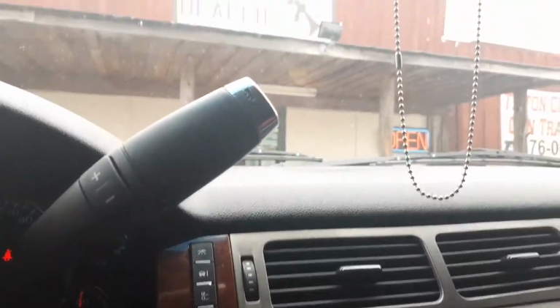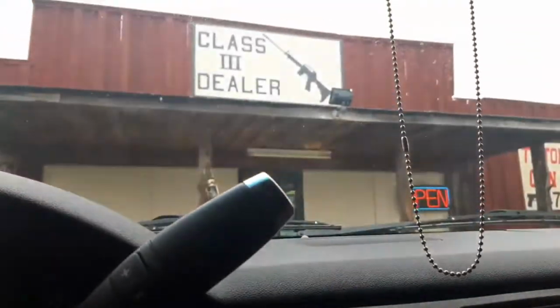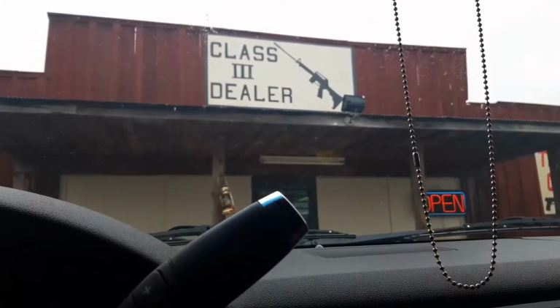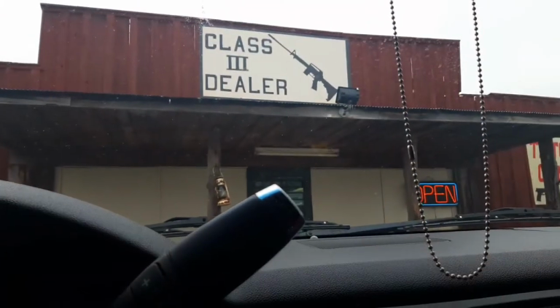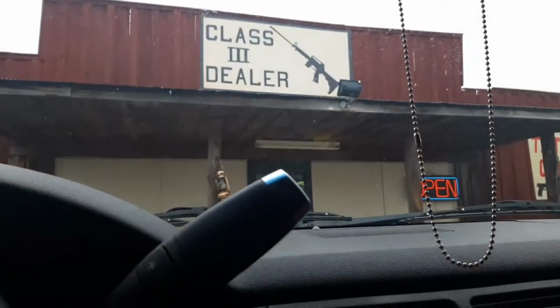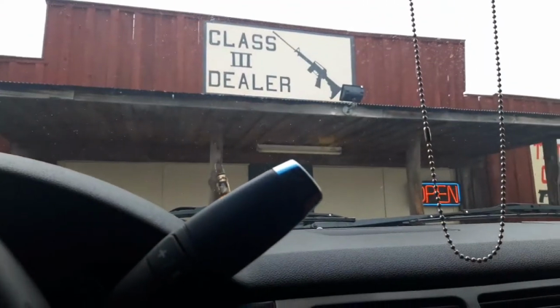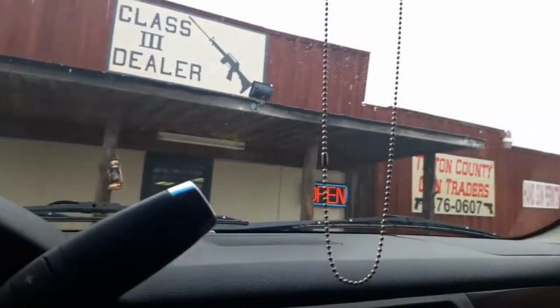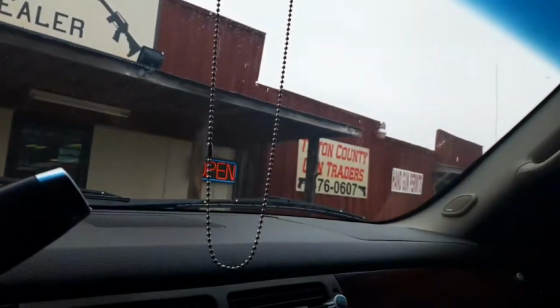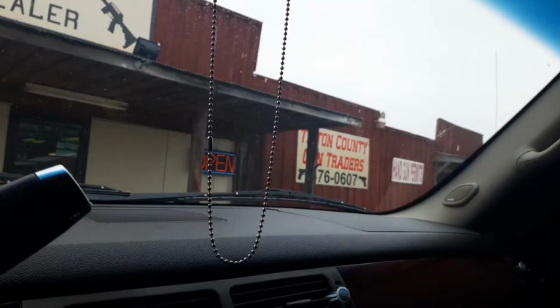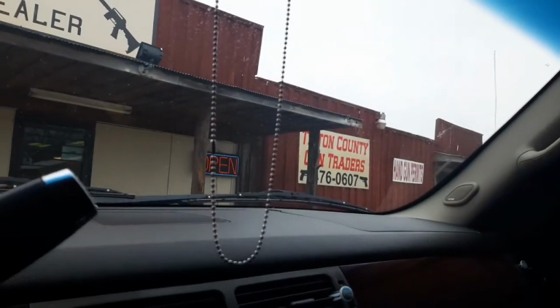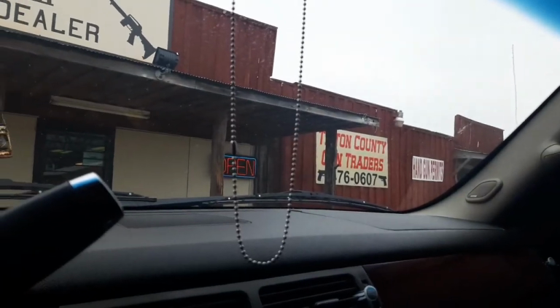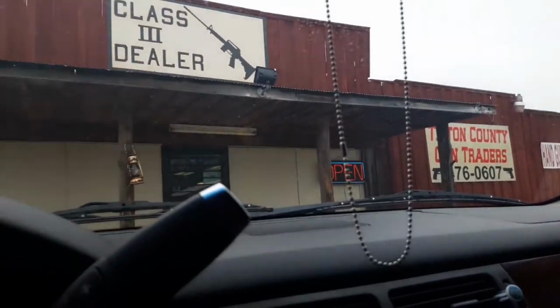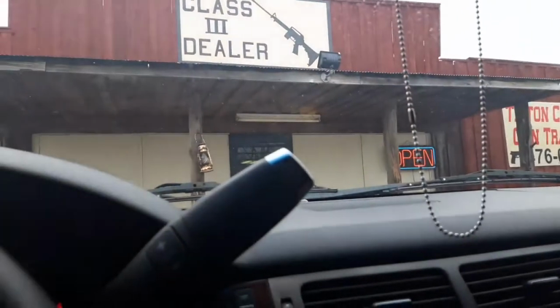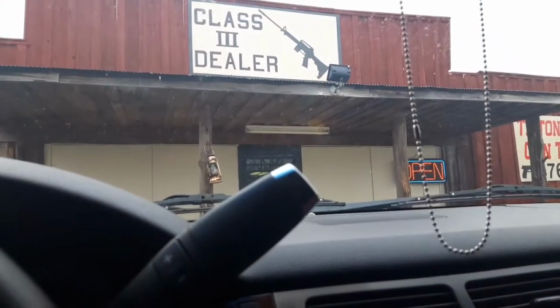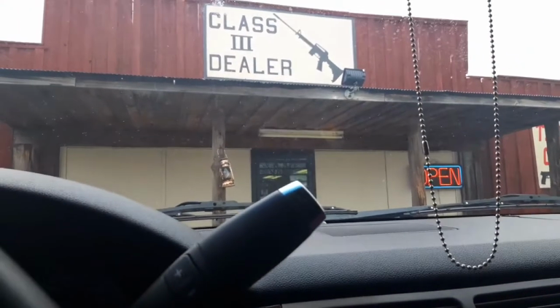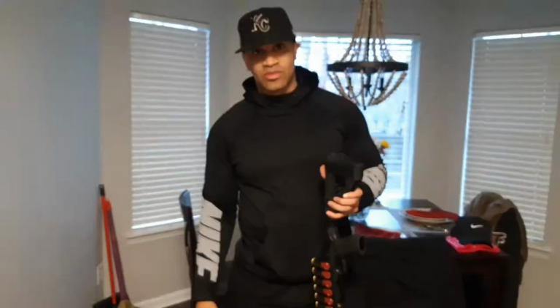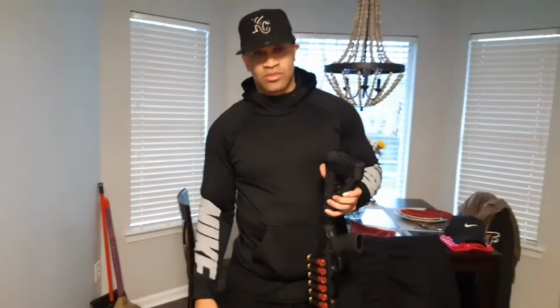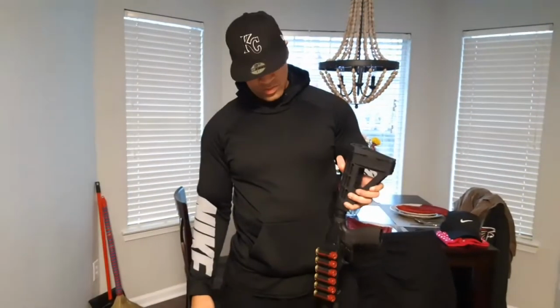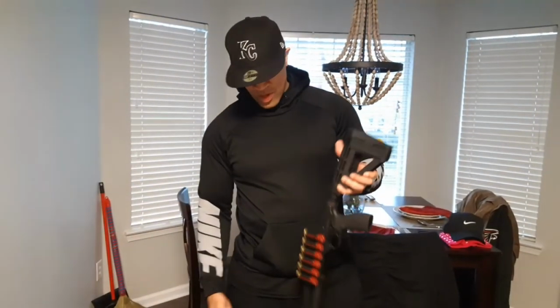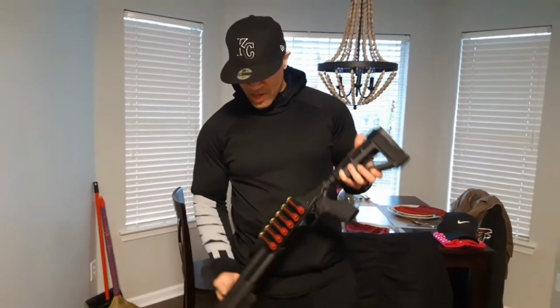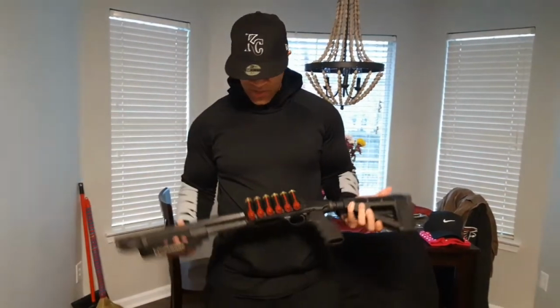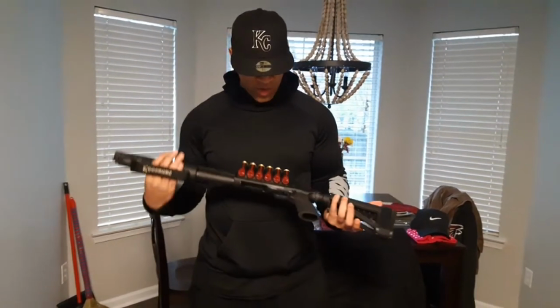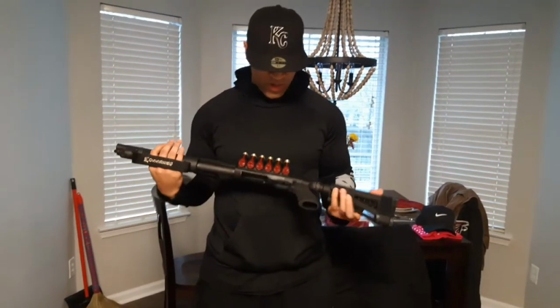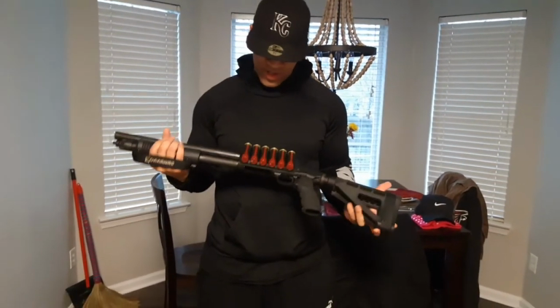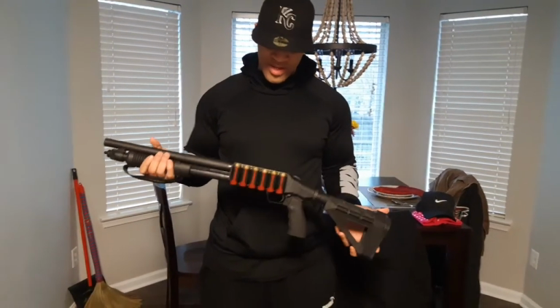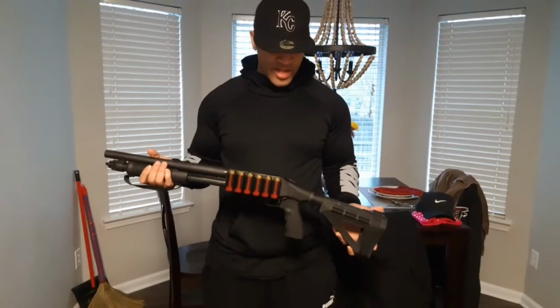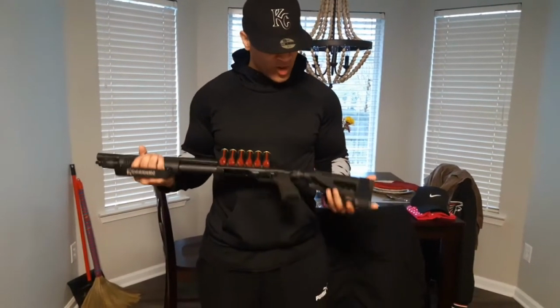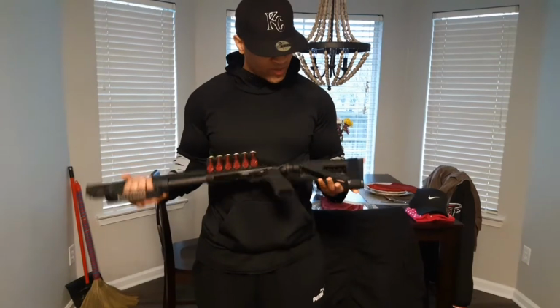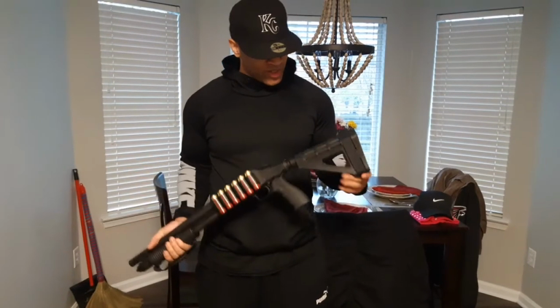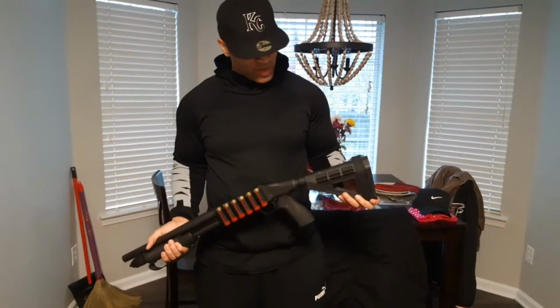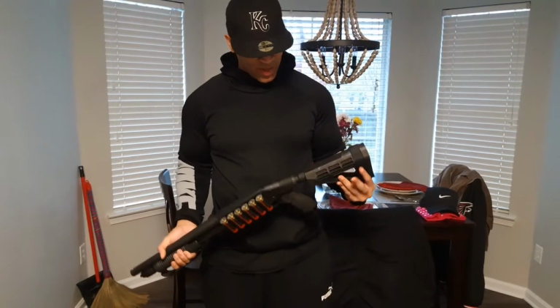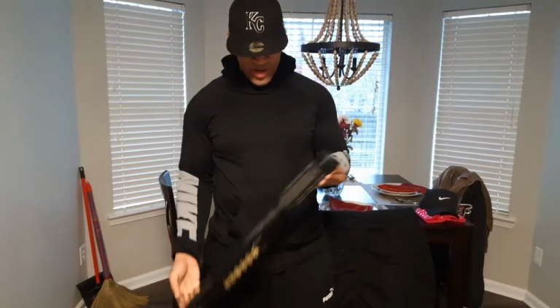All right, I just pulled up. Let's see what they're gonna do for me. All right, this is the final result — got the side-folding tactical brace.